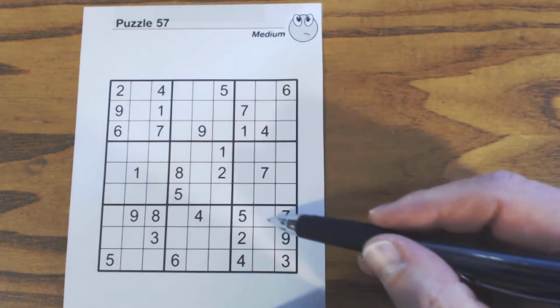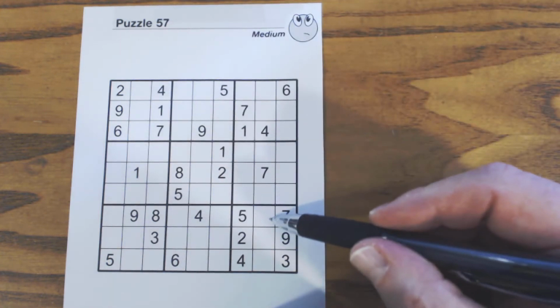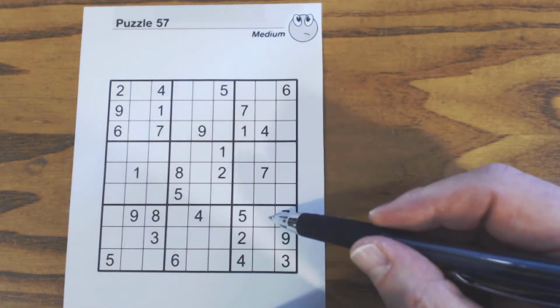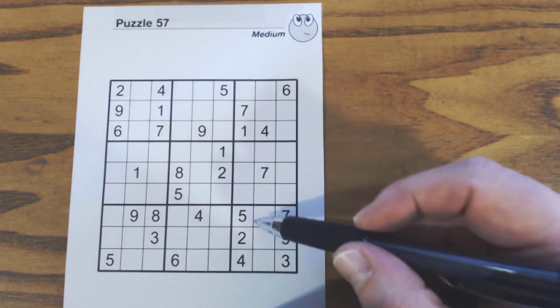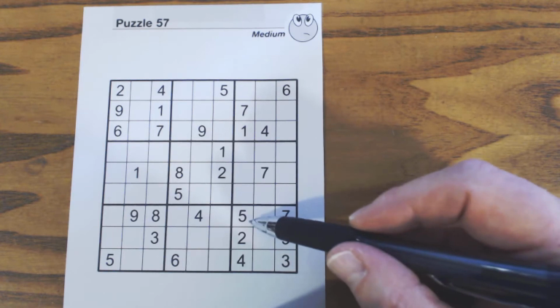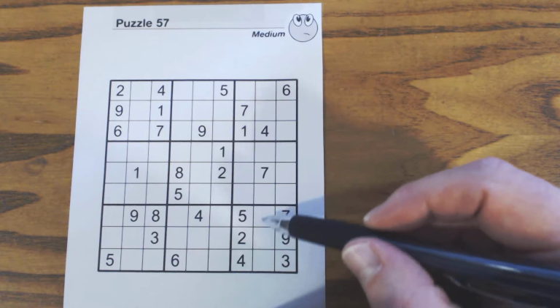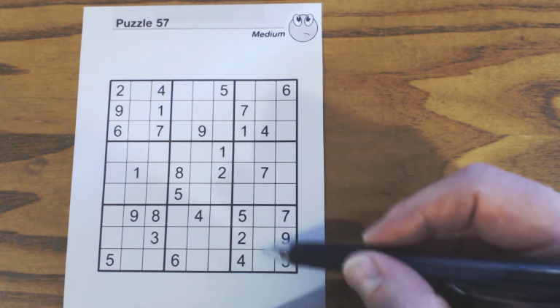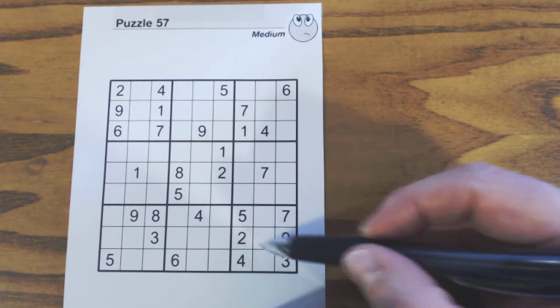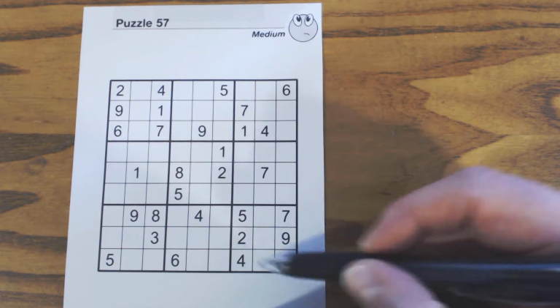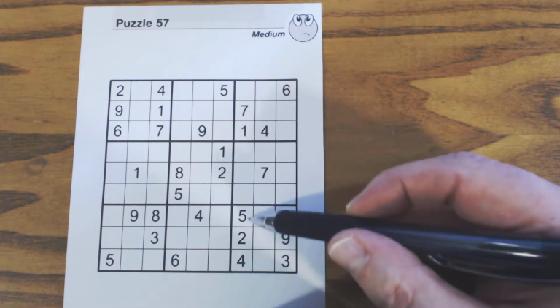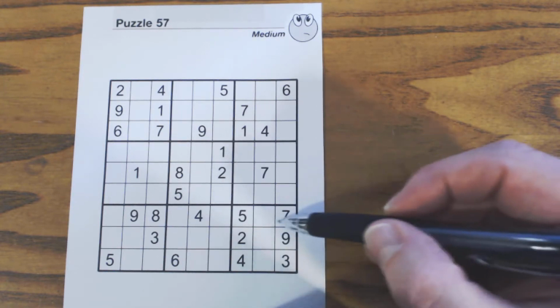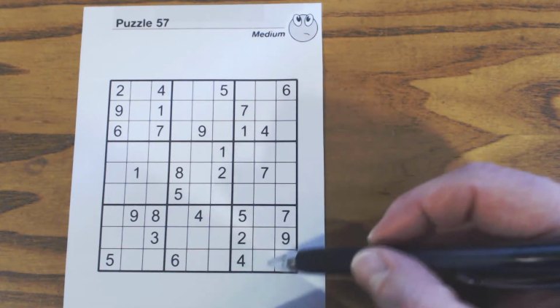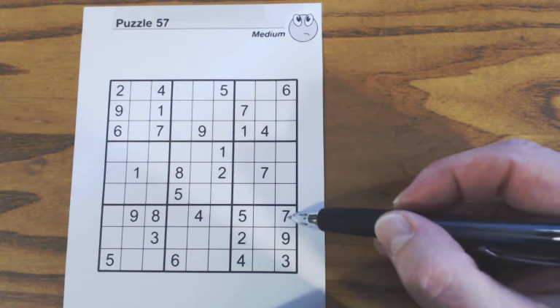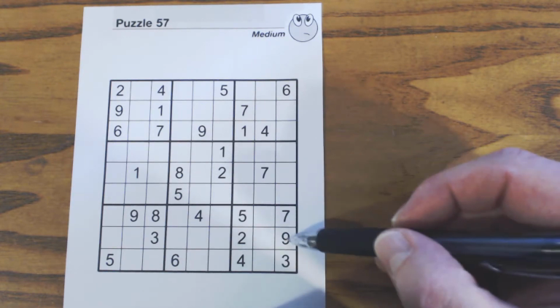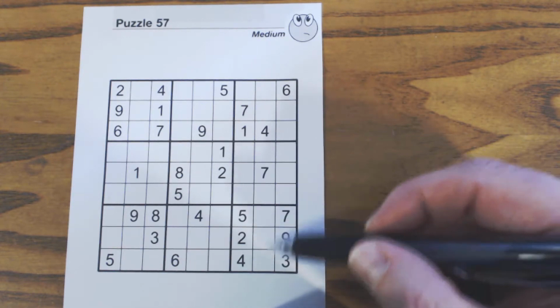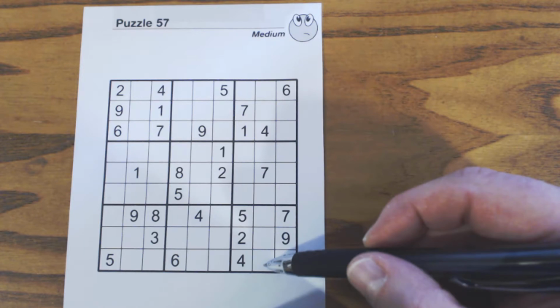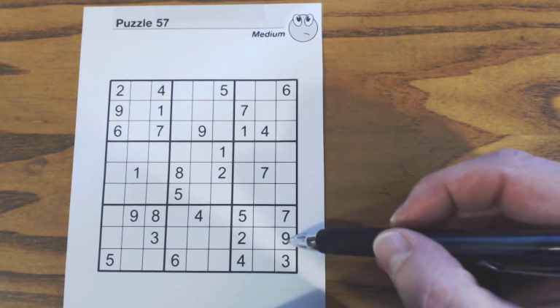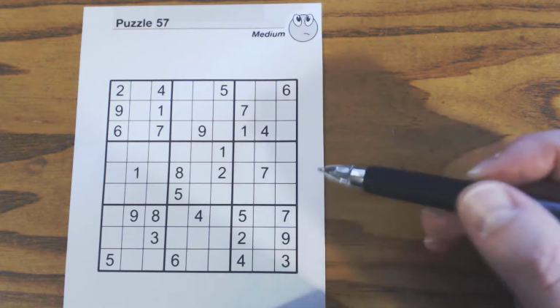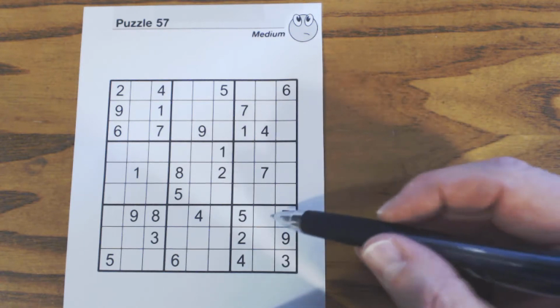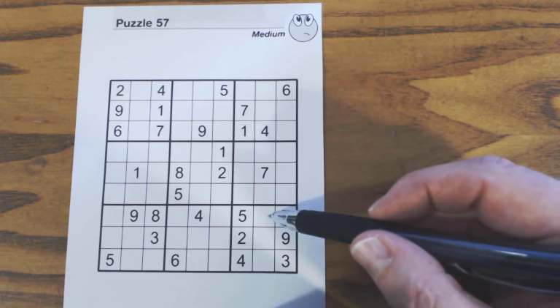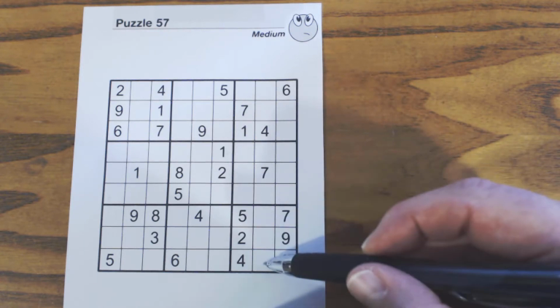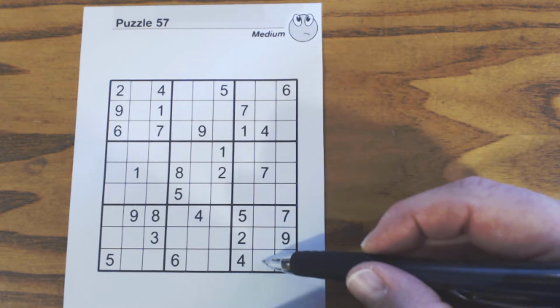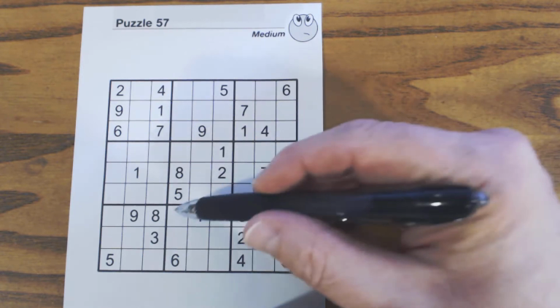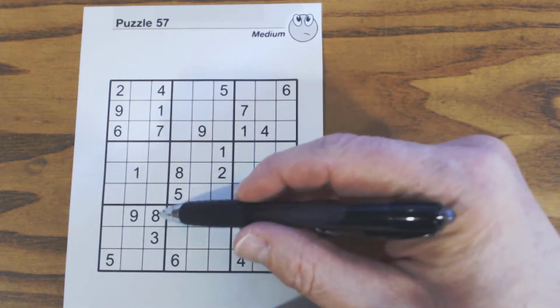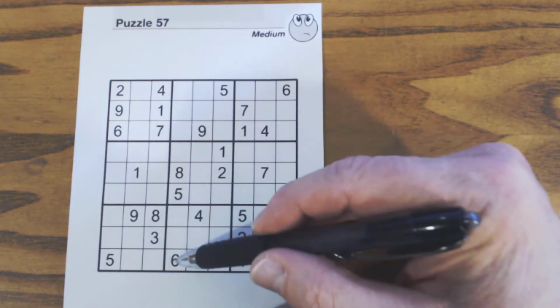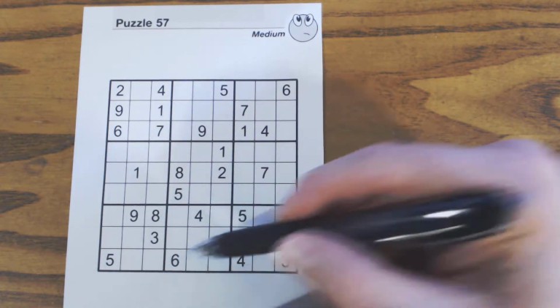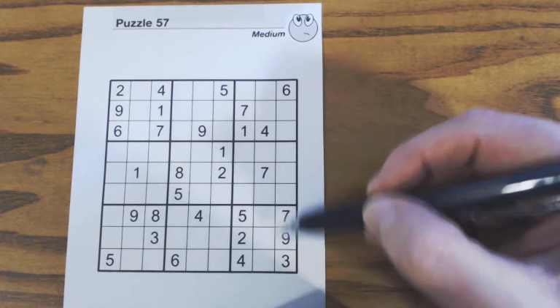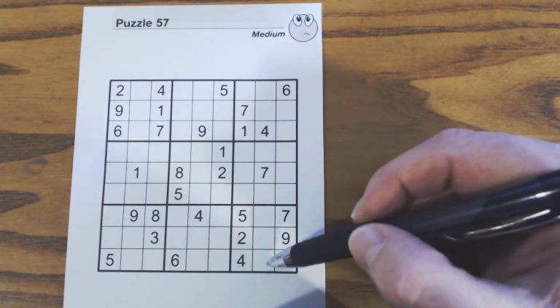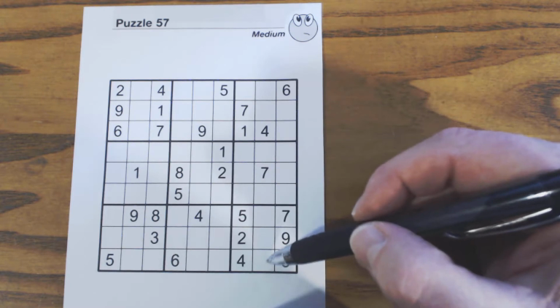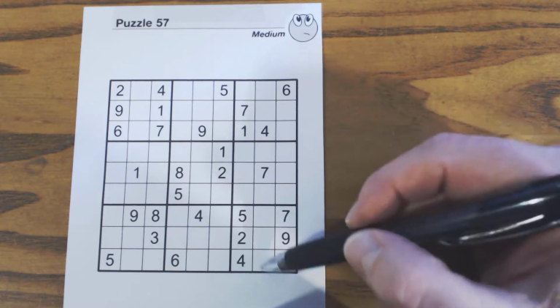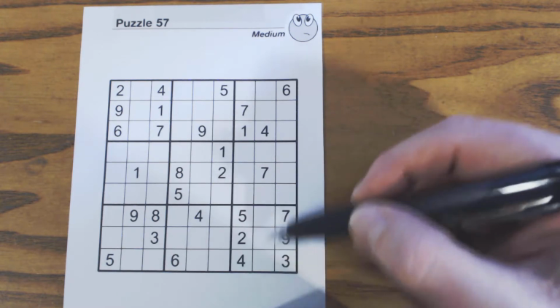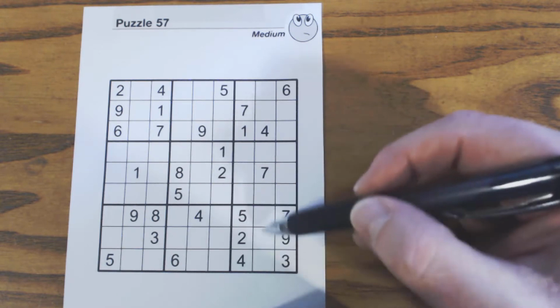Down here we've got one, six, eight, nine — and one, six, and eight. We've got an eight there and a six here, but nothing else, so we can't solve these yet.